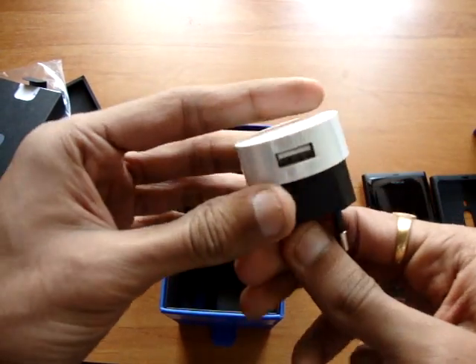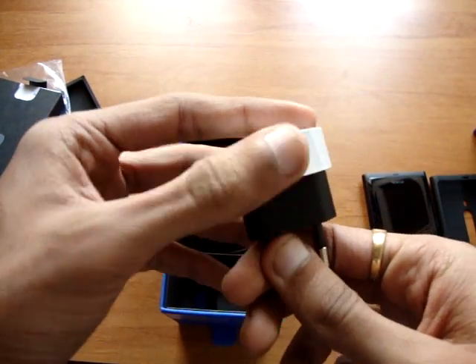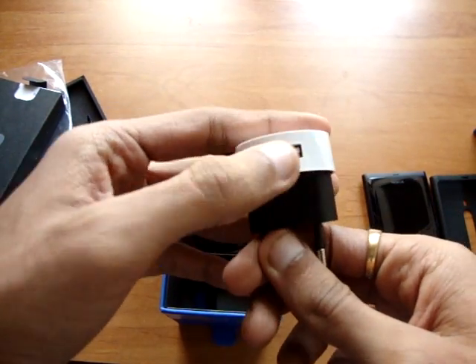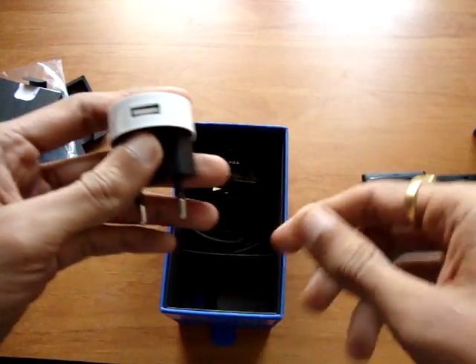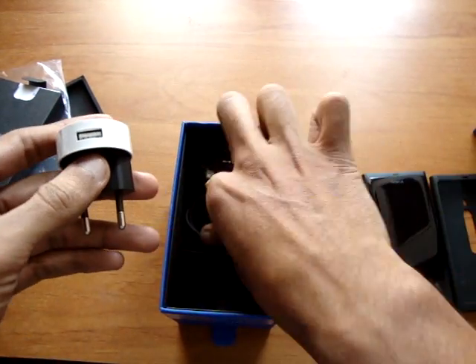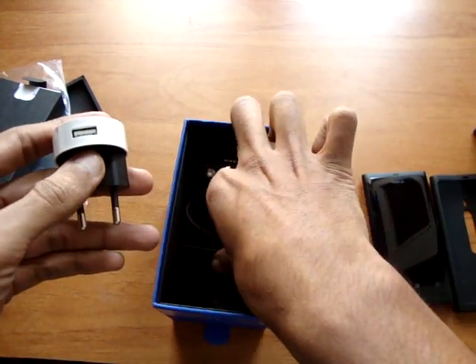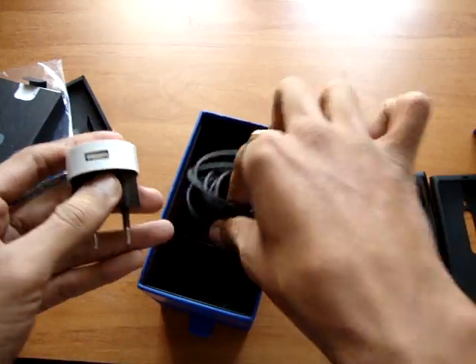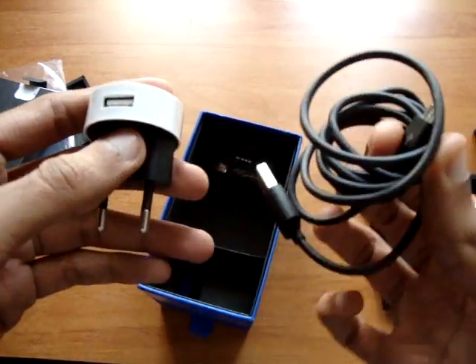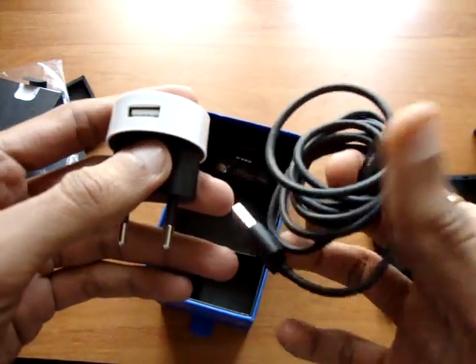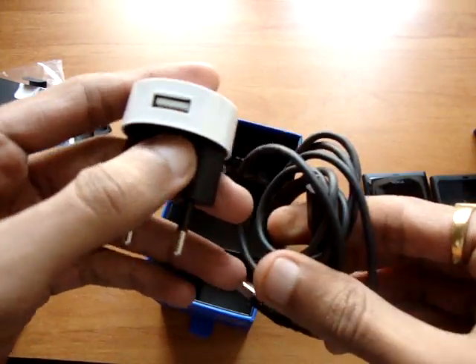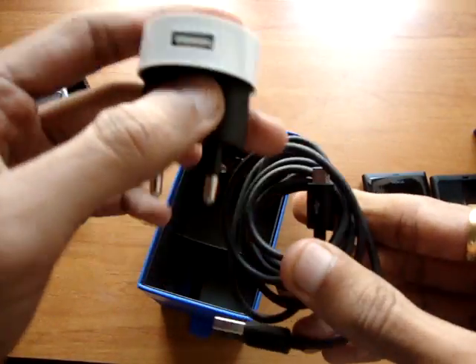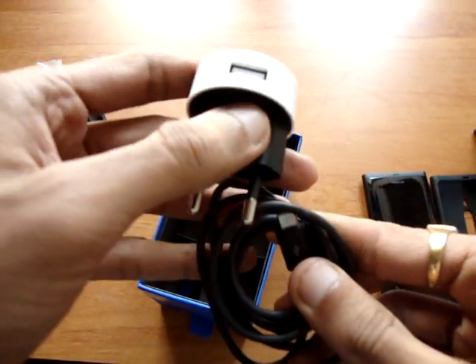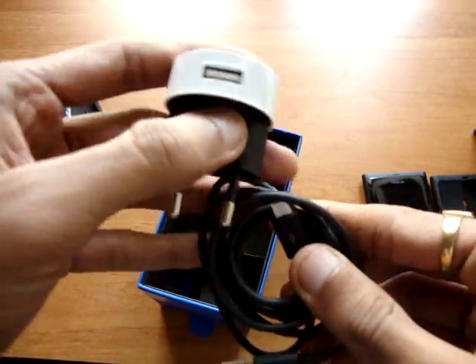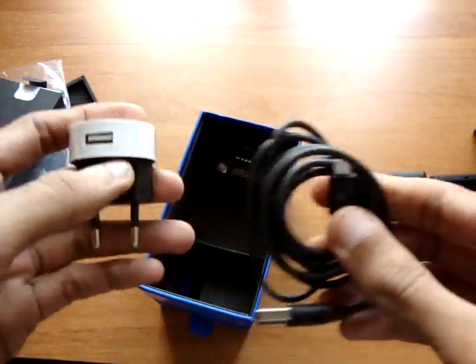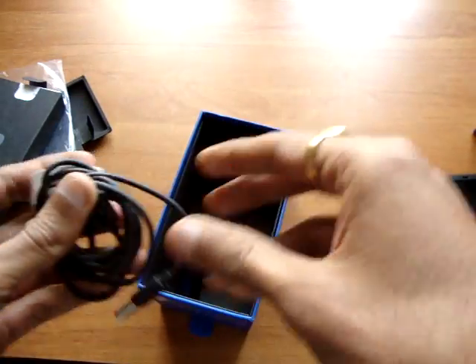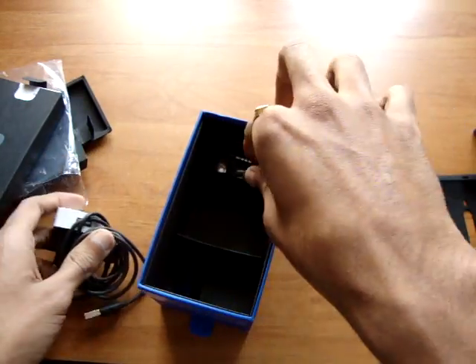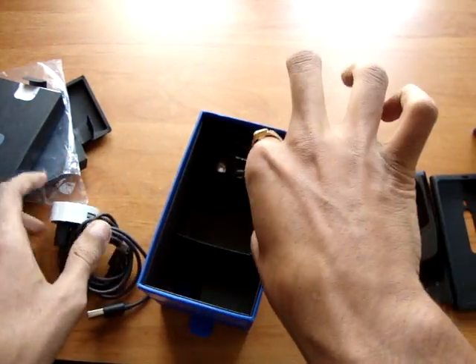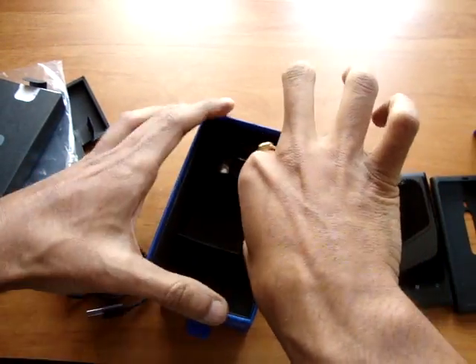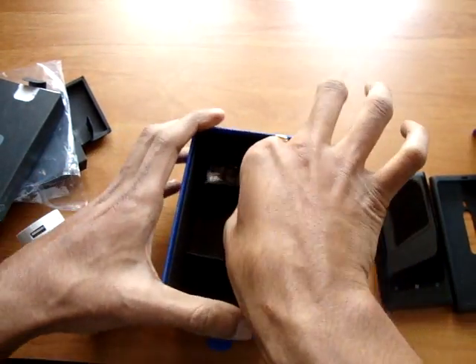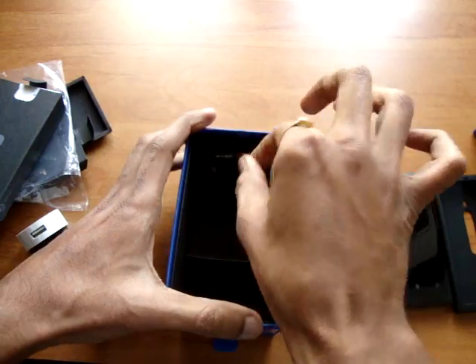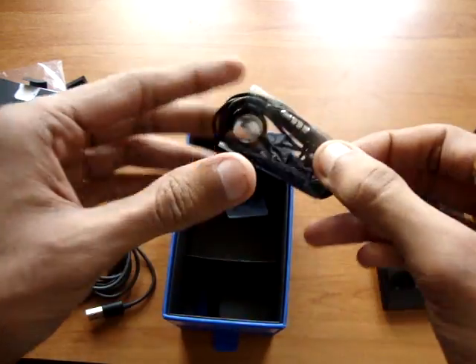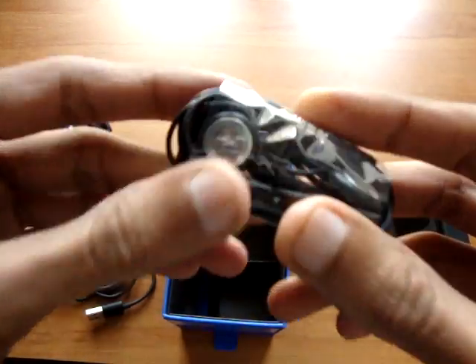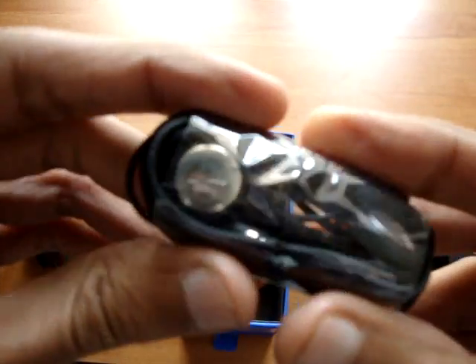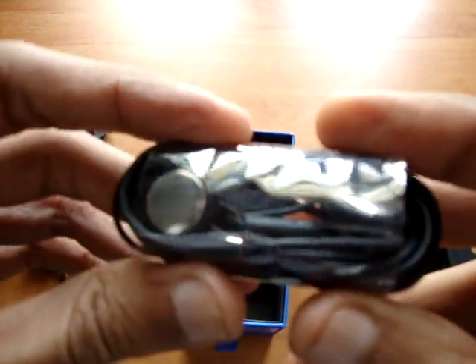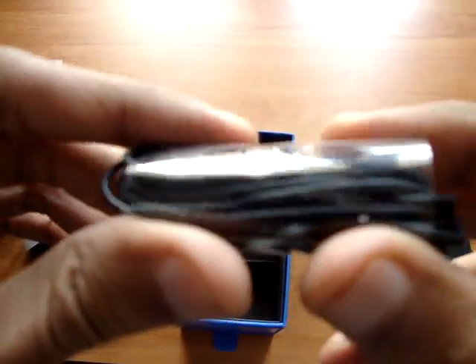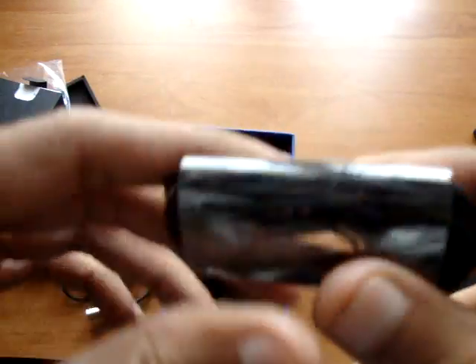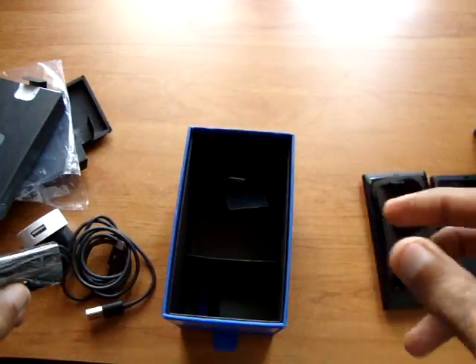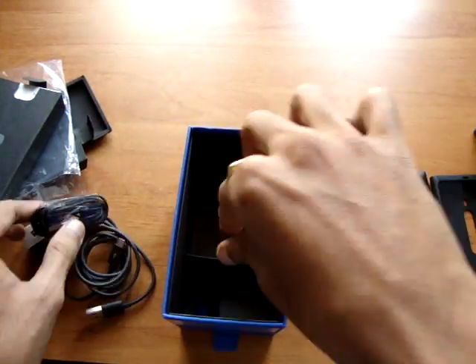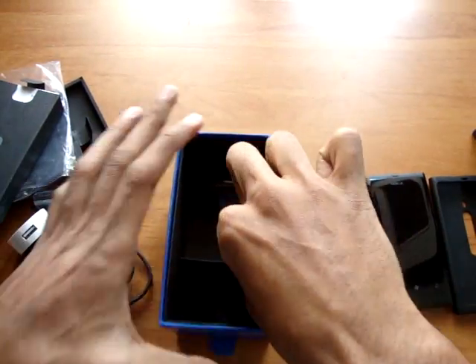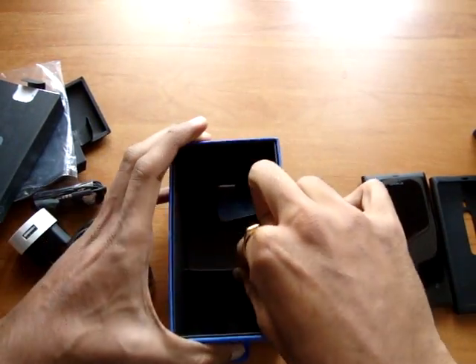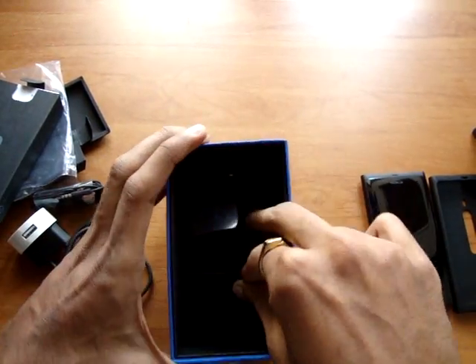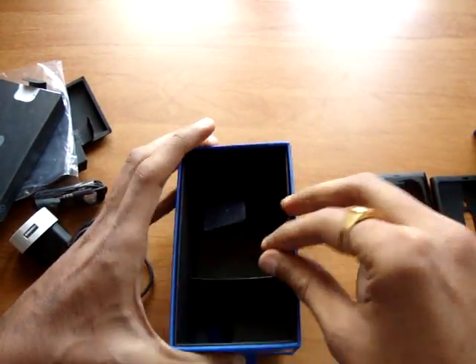Charger to be used with the micro USB cable, and the headphones. That is pretty much it.